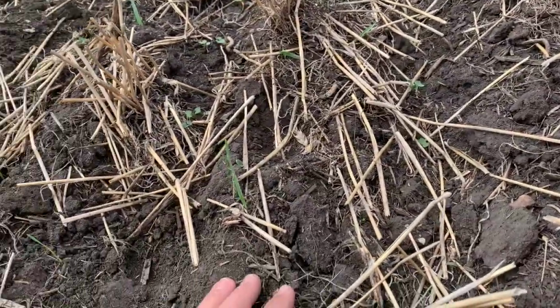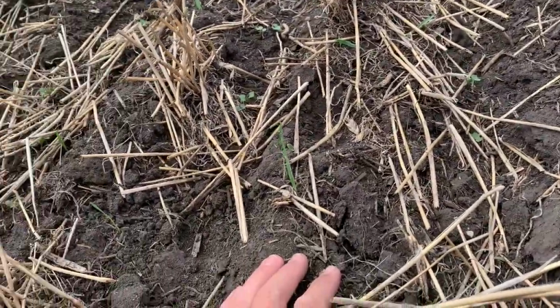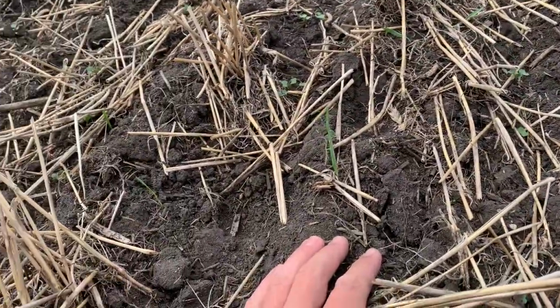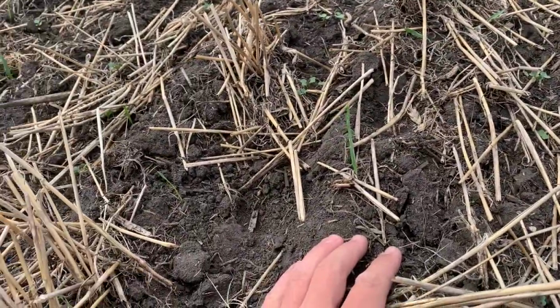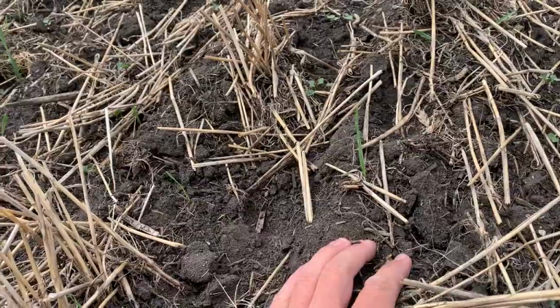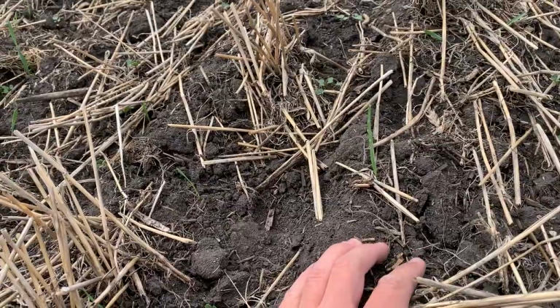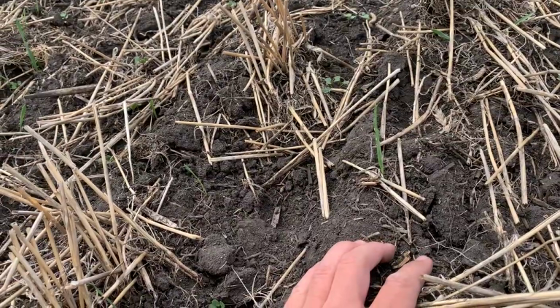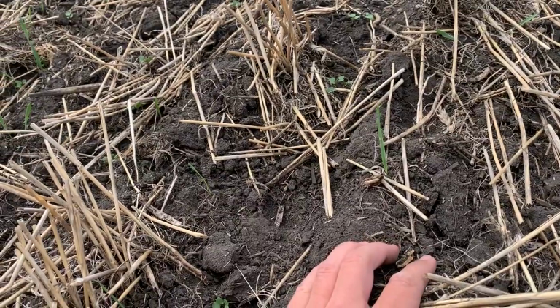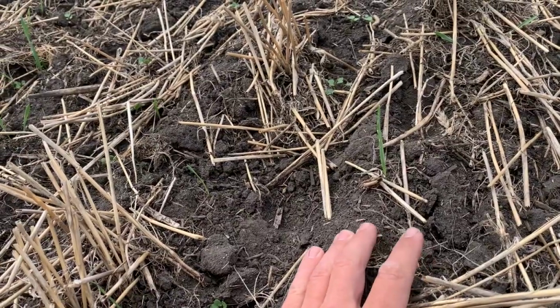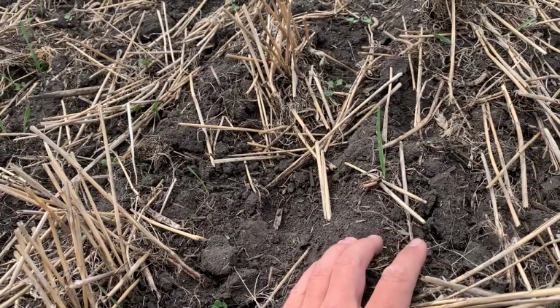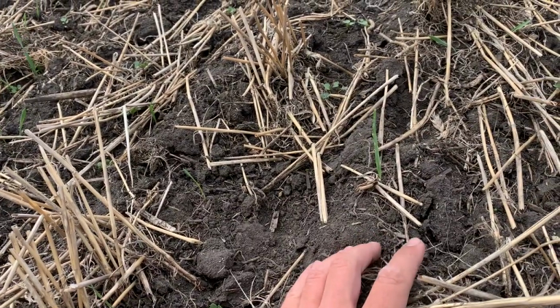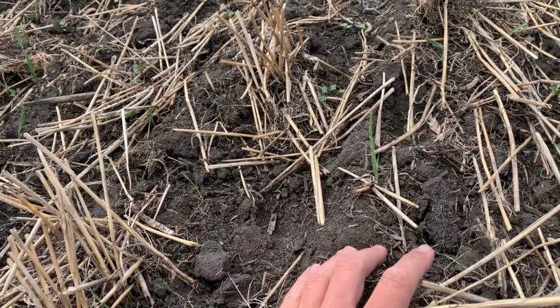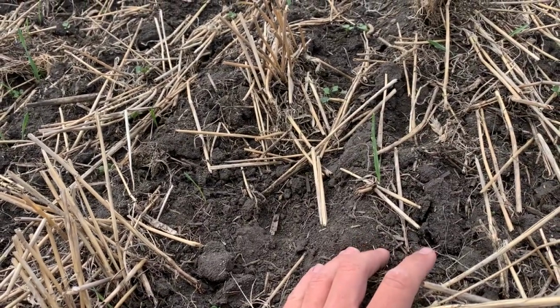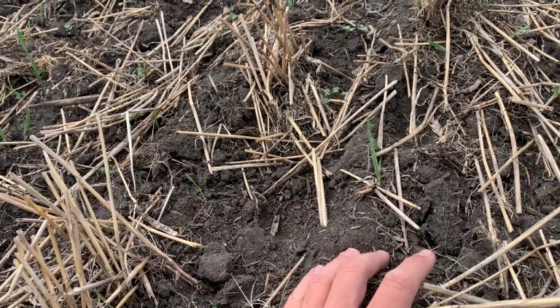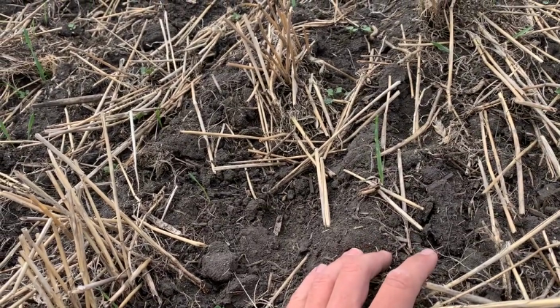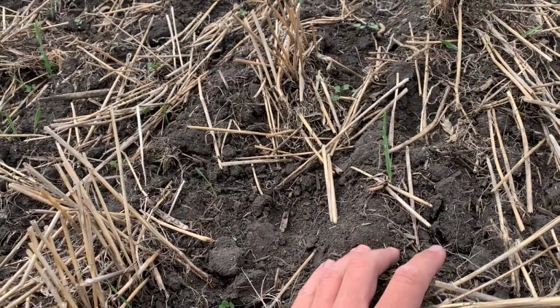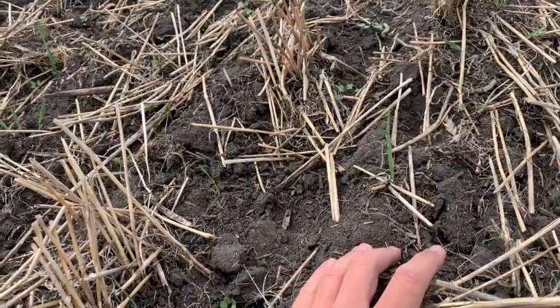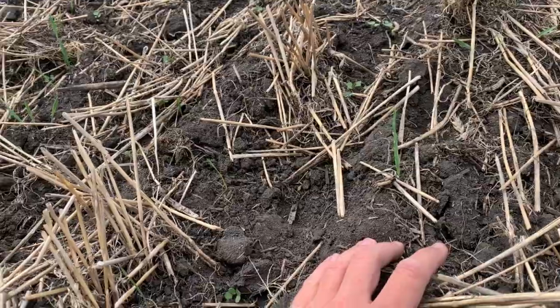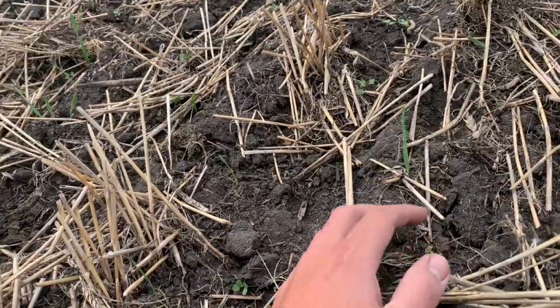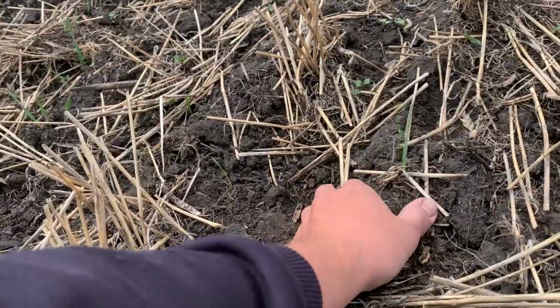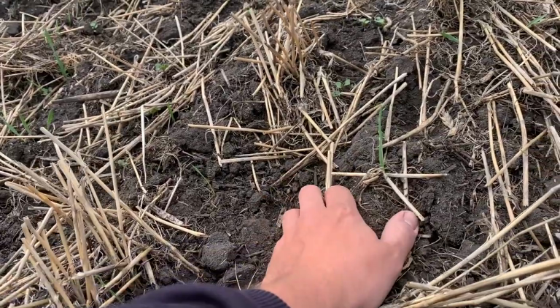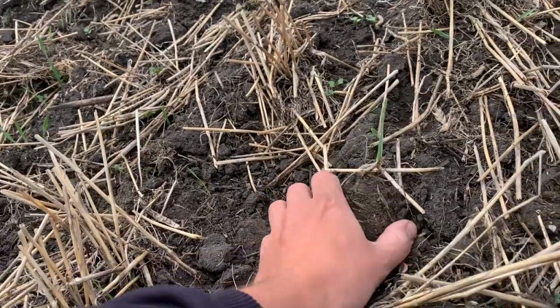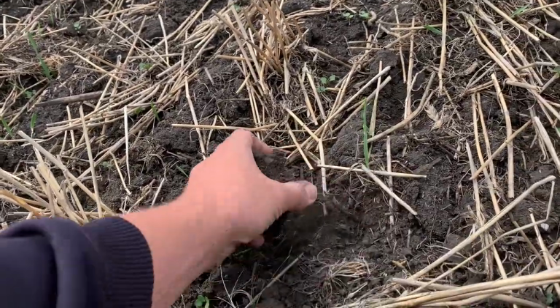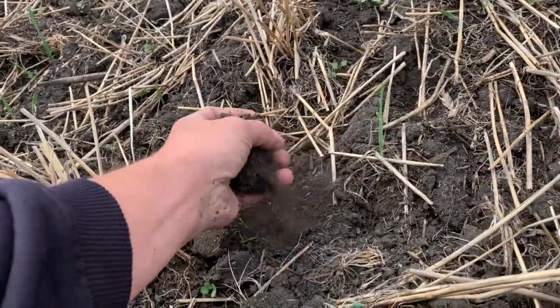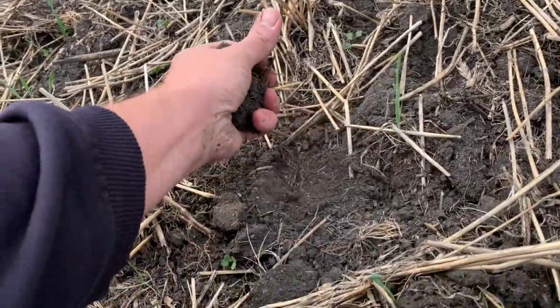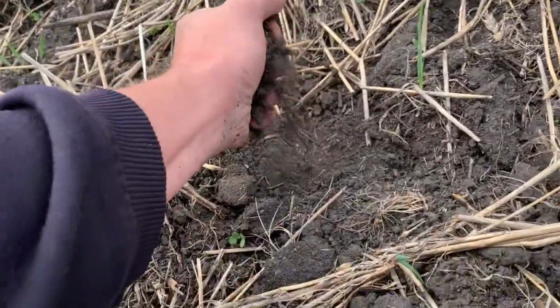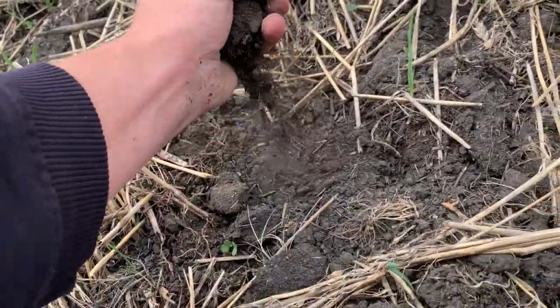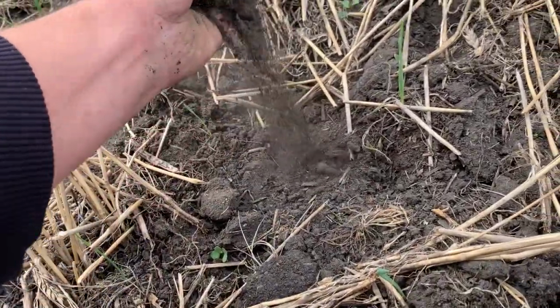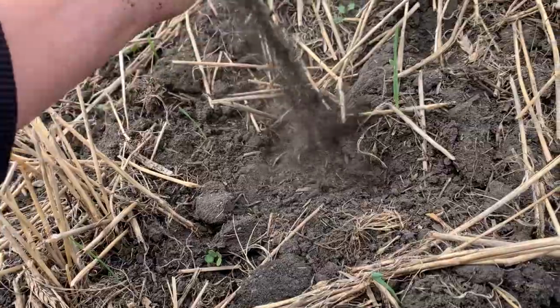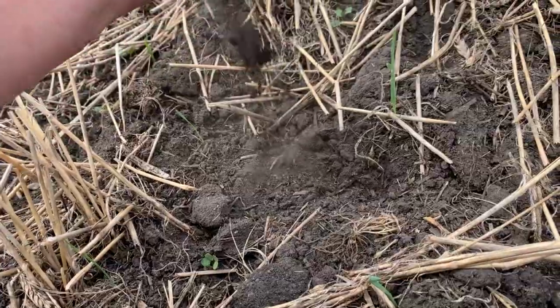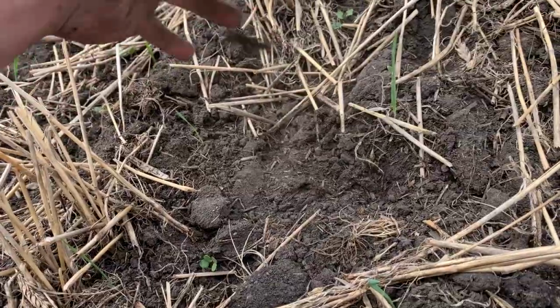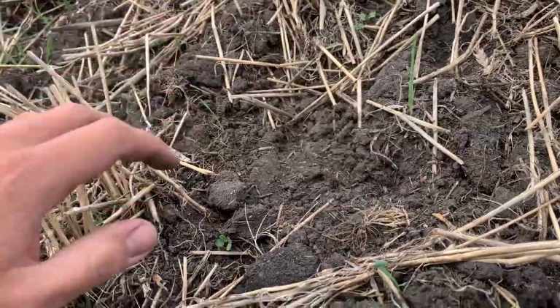We were going into moisture, but we got a pounding rain the next day with this field and it was a little soft anyways. Those packers just — it's just dusty.